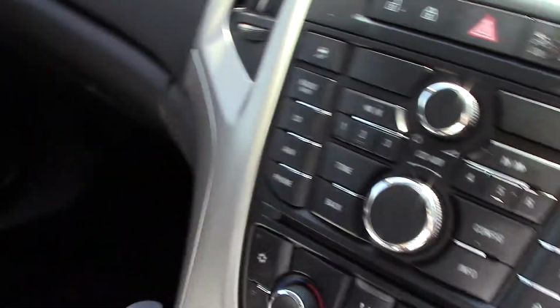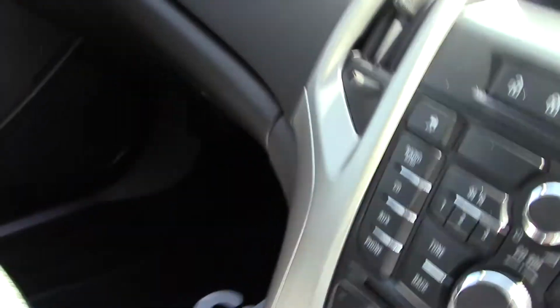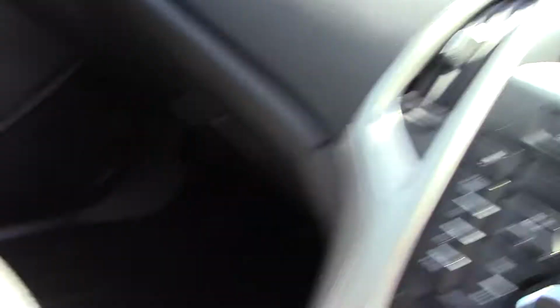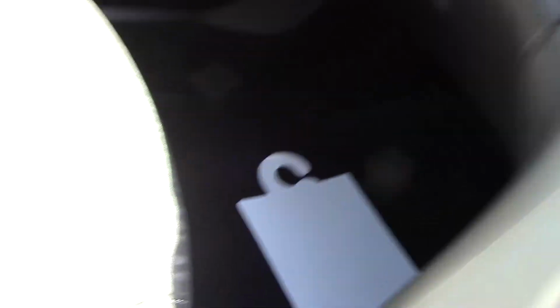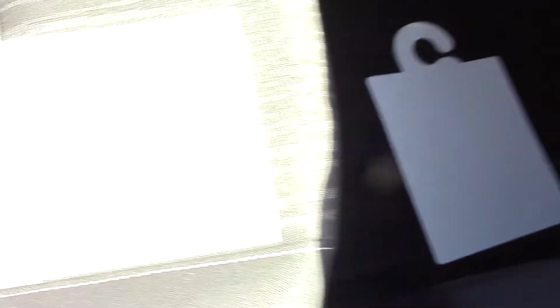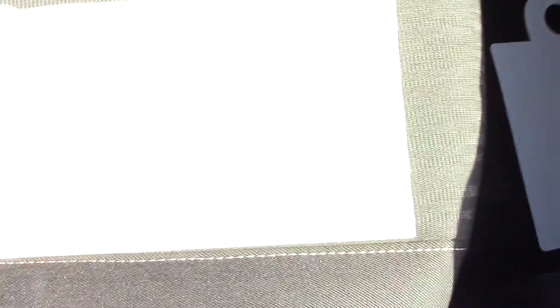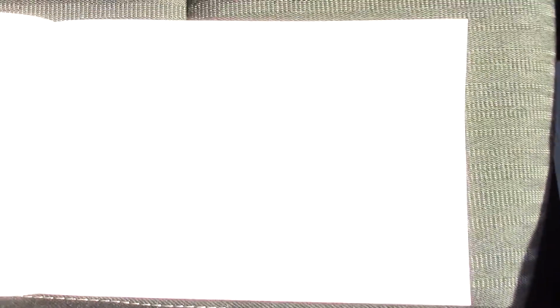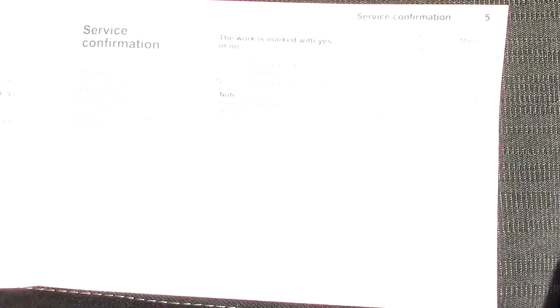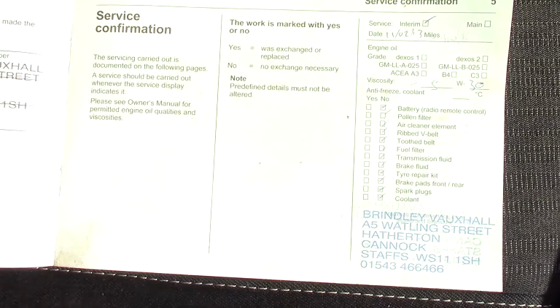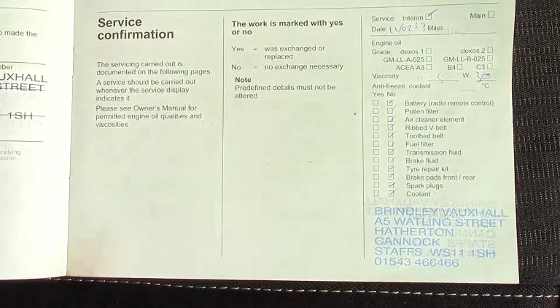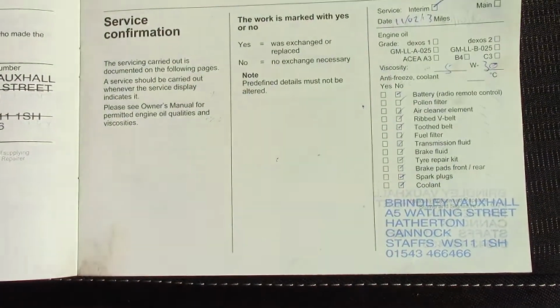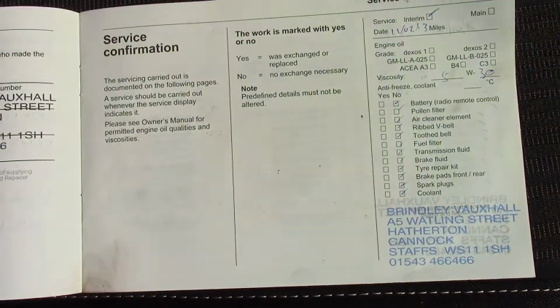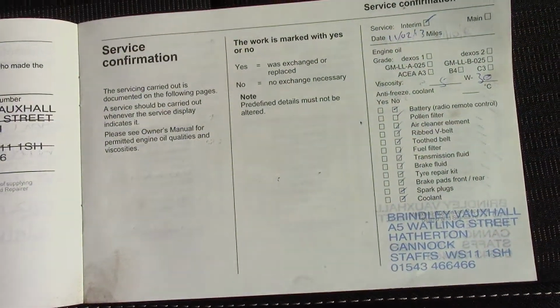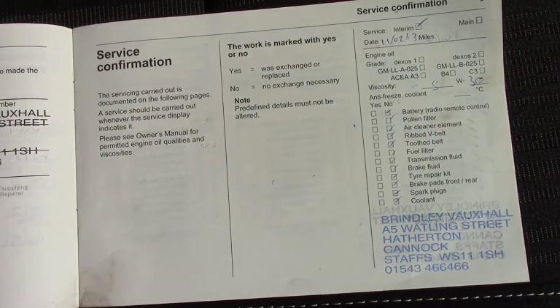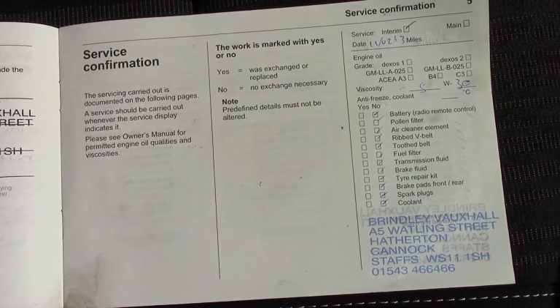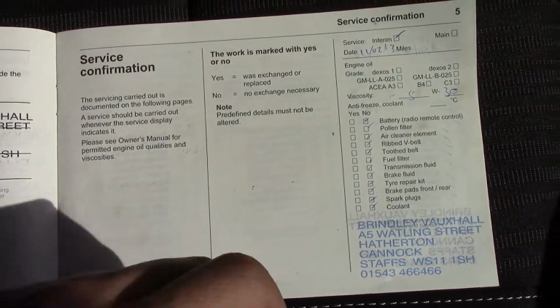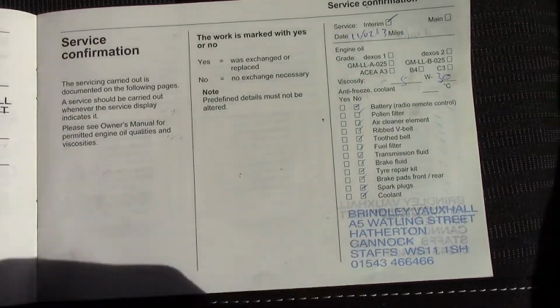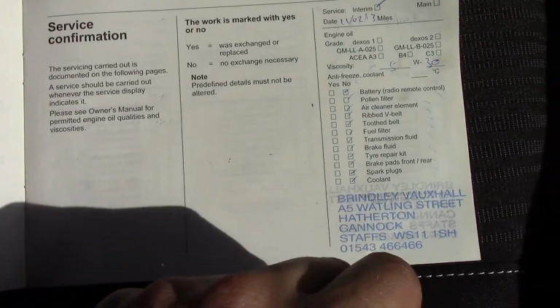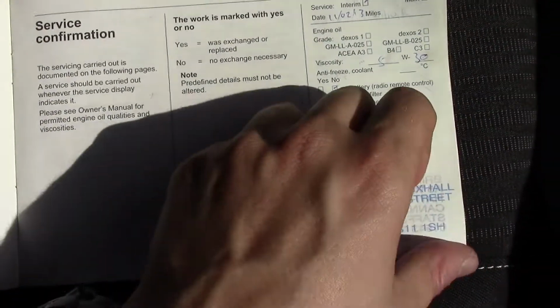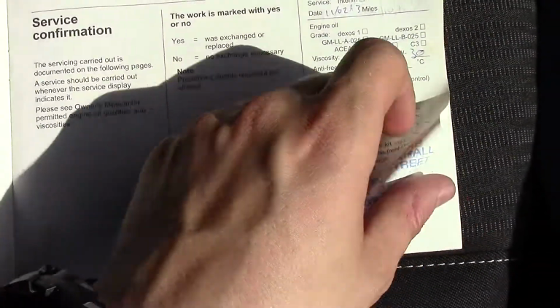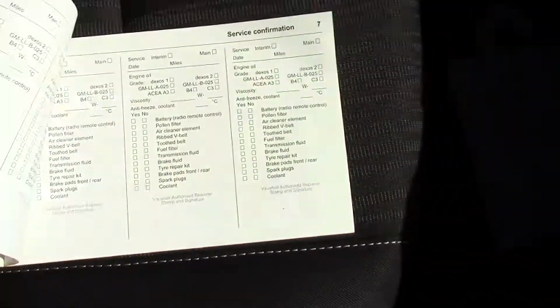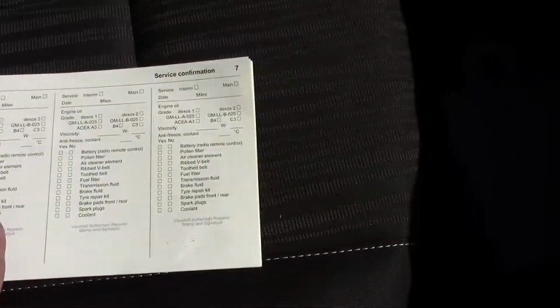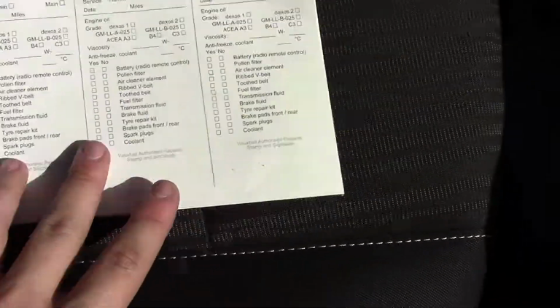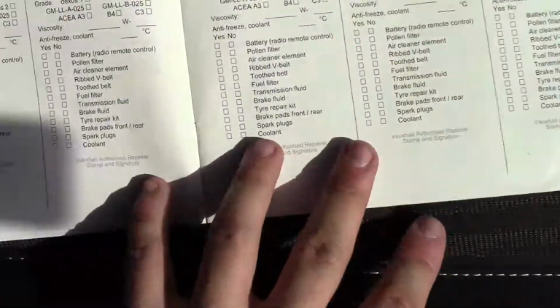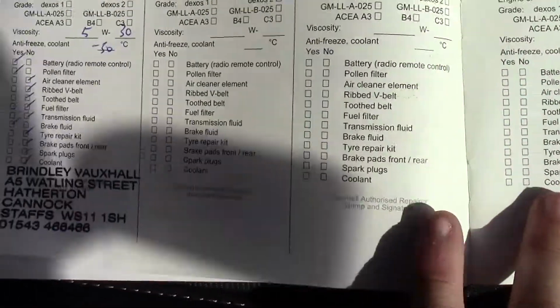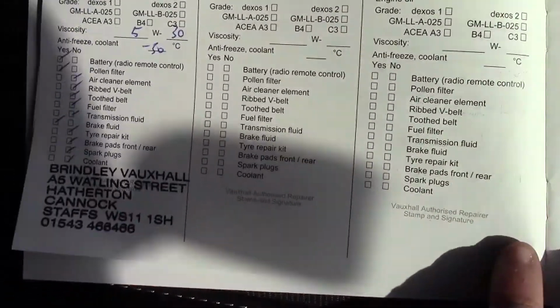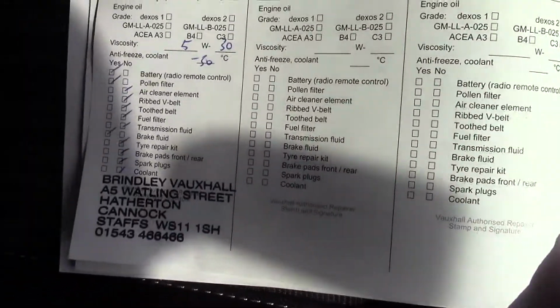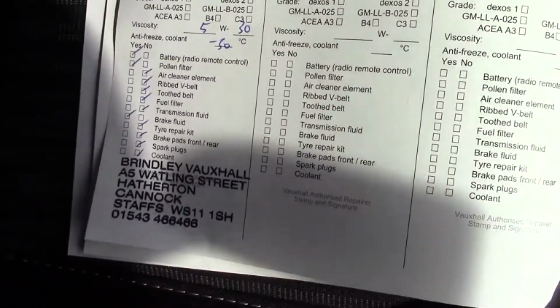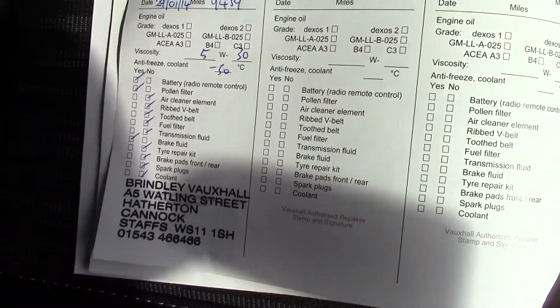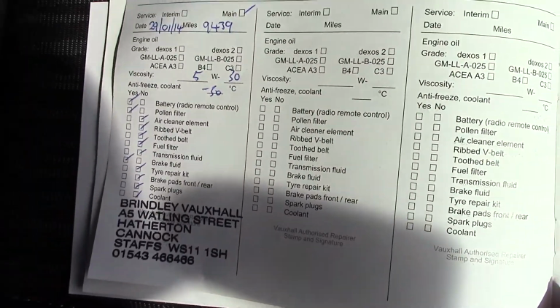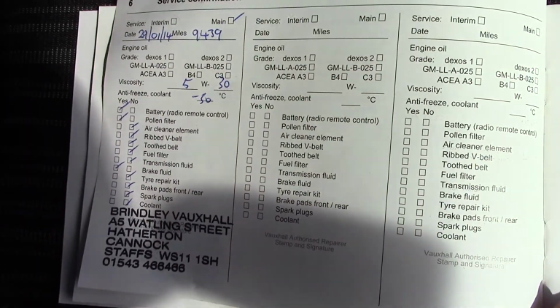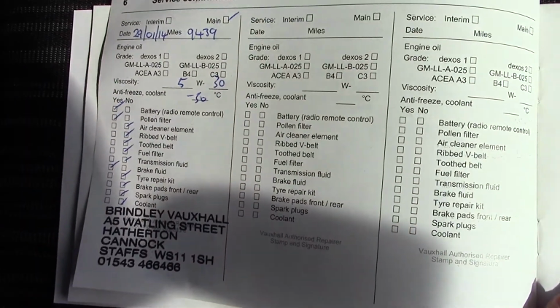This vehicle has had two services, giving it a full service history — one in 2013 and another in 2014.